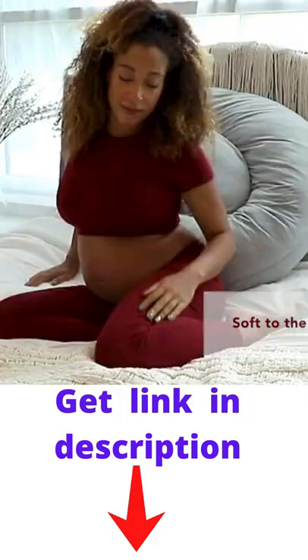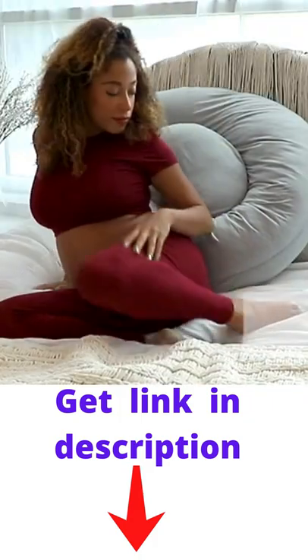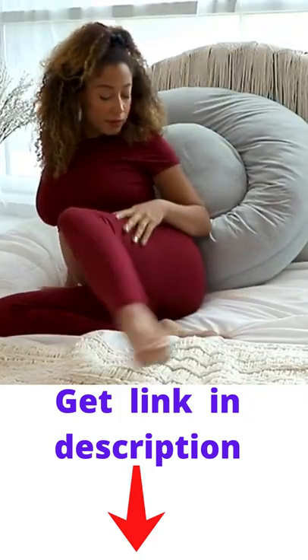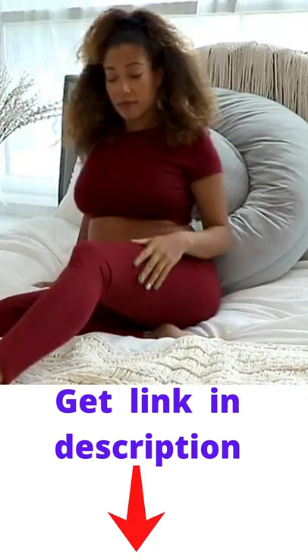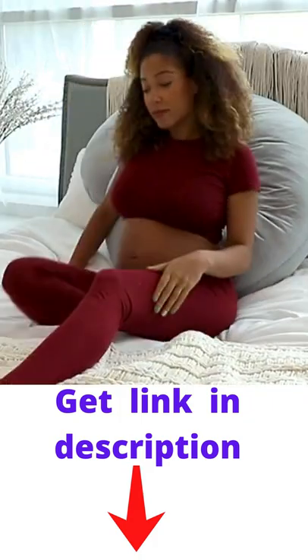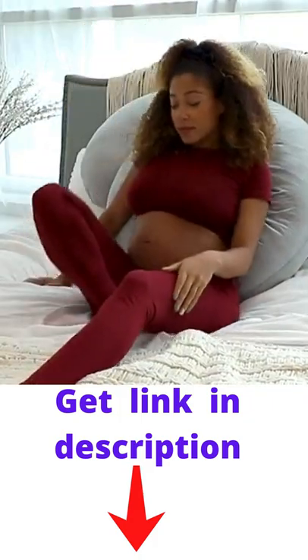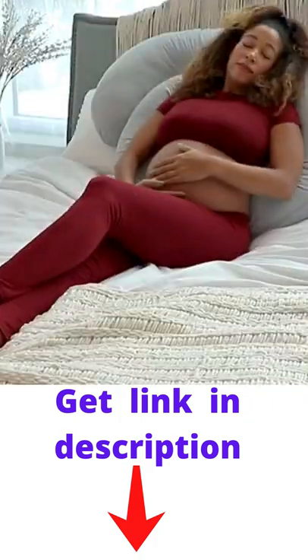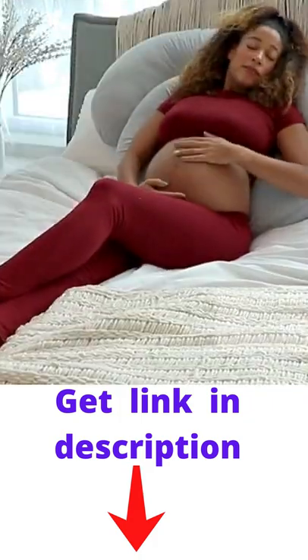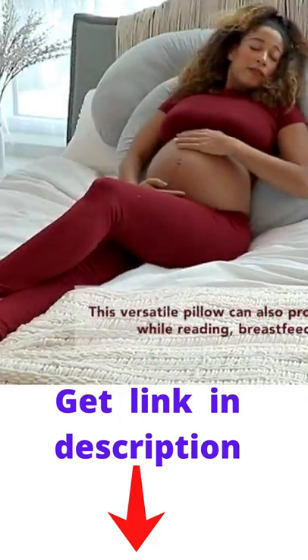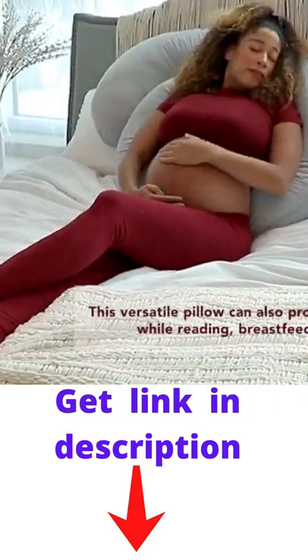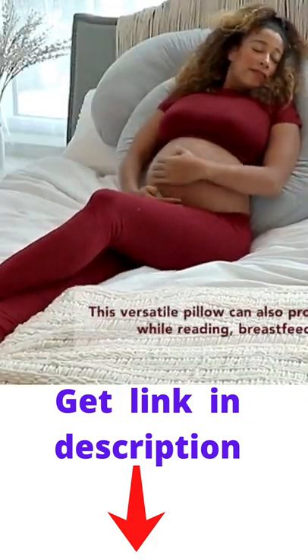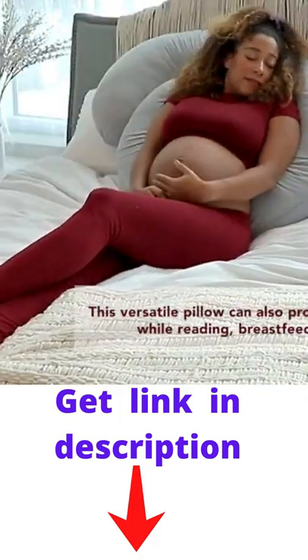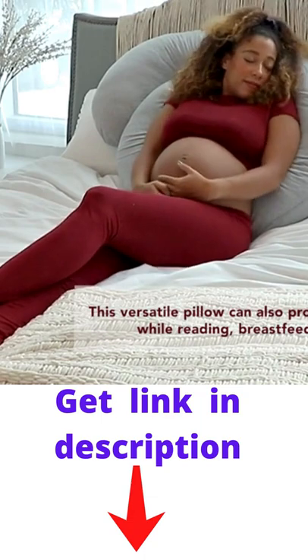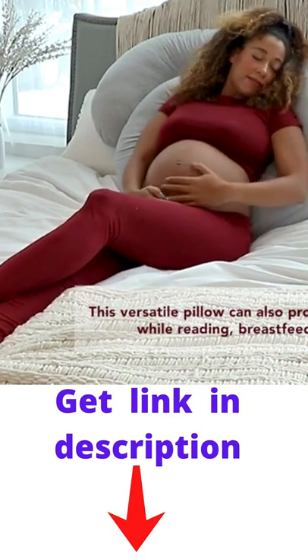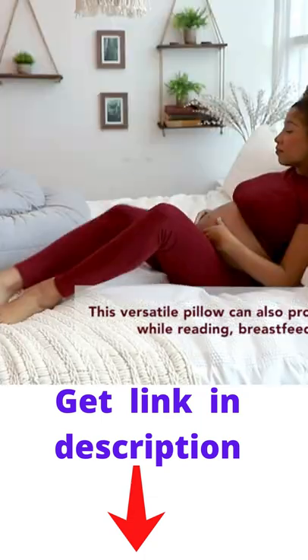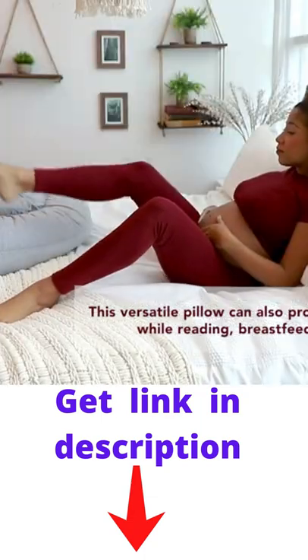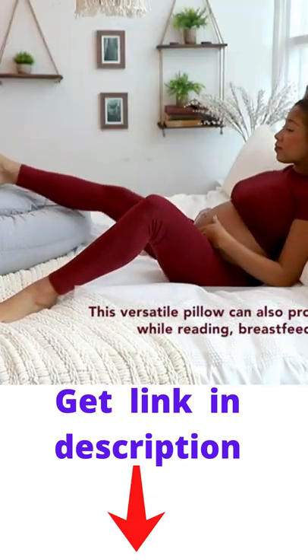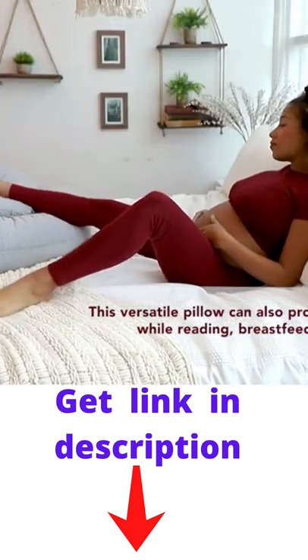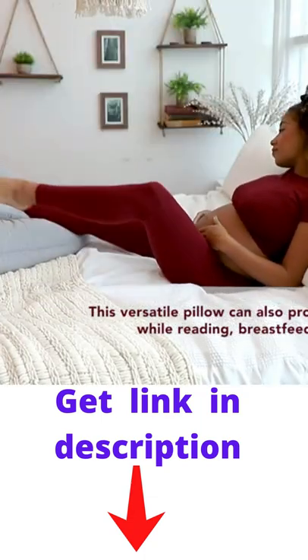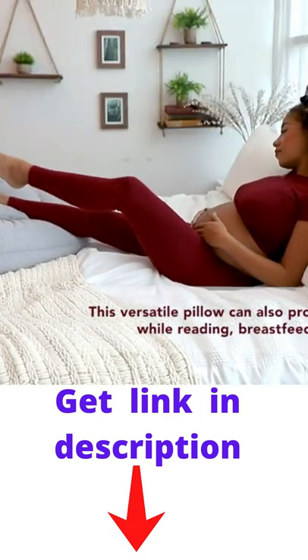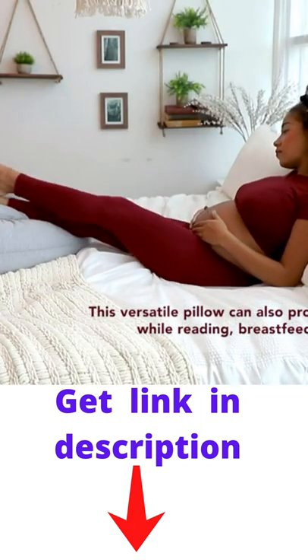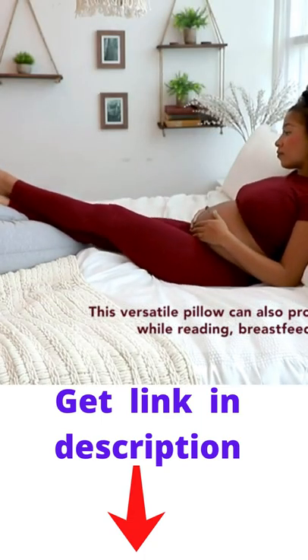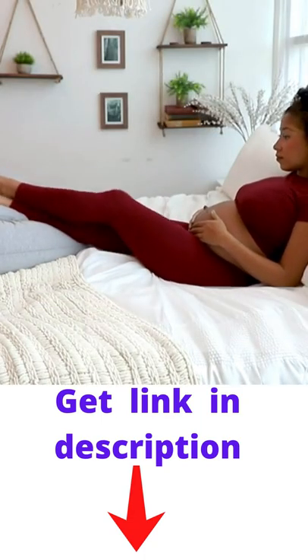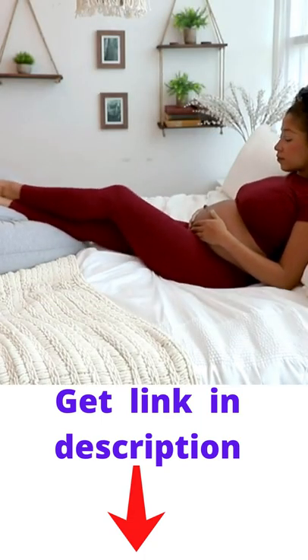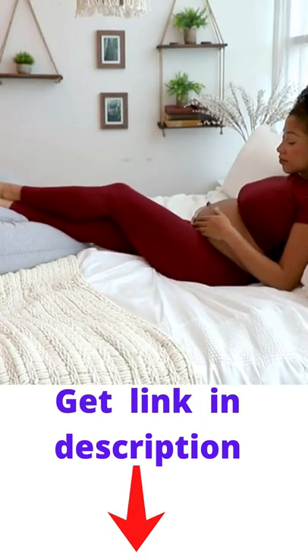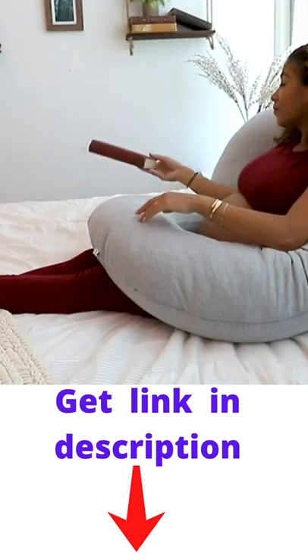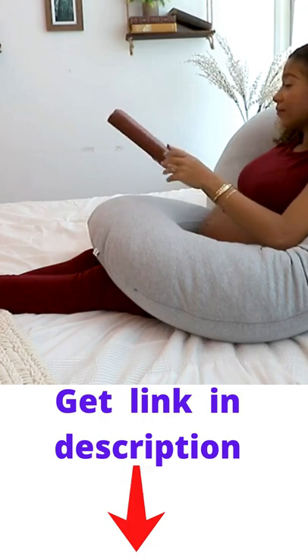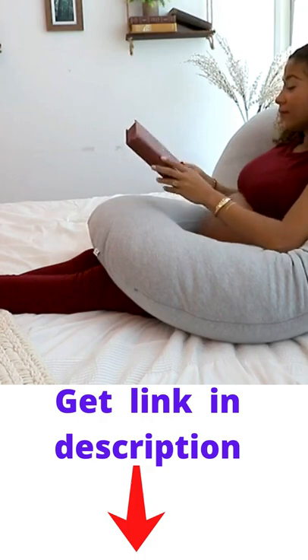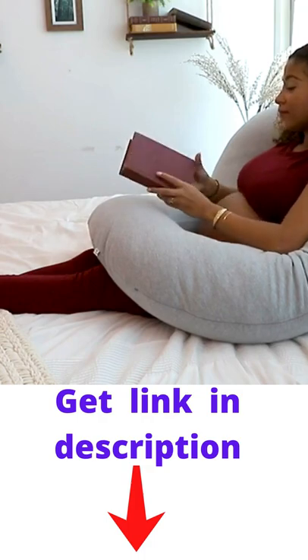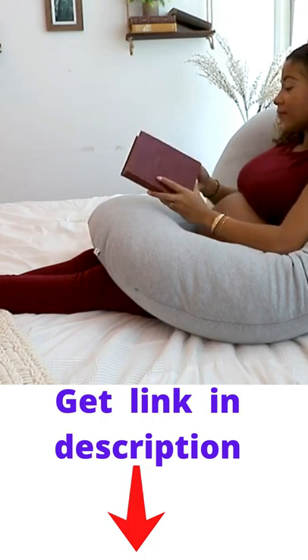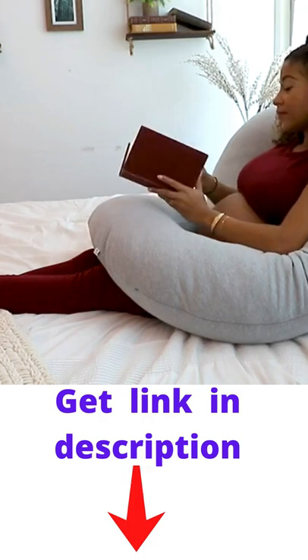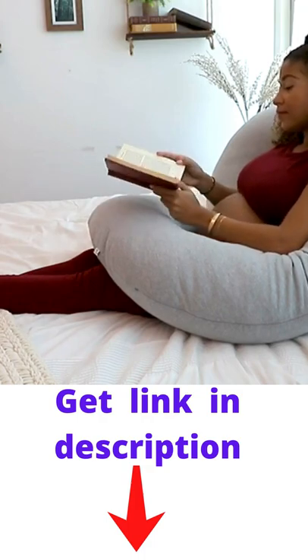The PharmaDoc Pregnancy Pillow can also convert into a backrest, media nook, and footrest. The versatile pillow design can also be used for reading, breastfeeding, or watching TV.